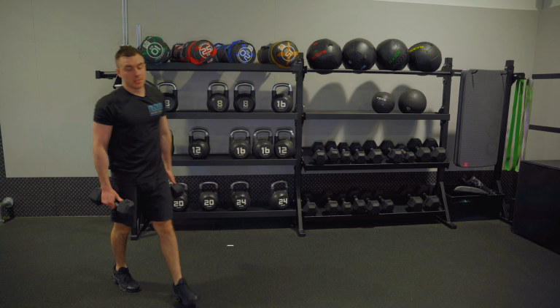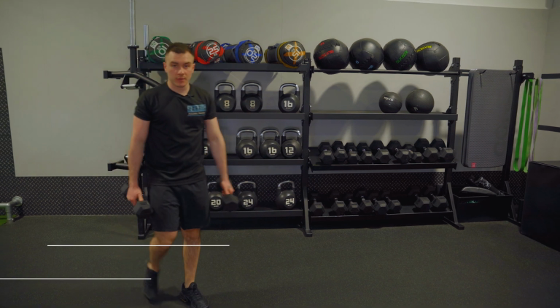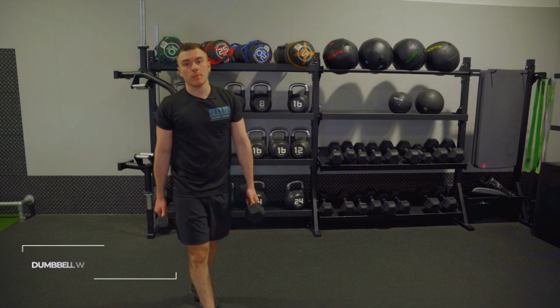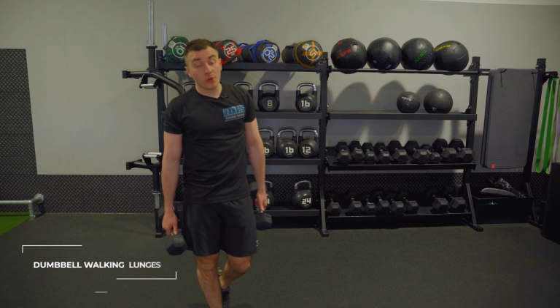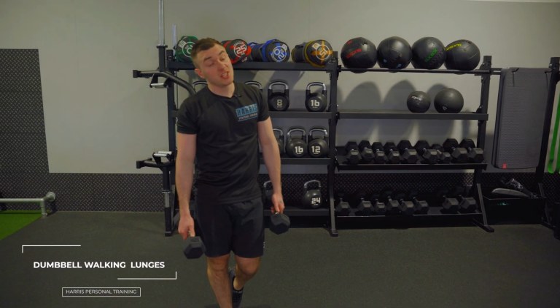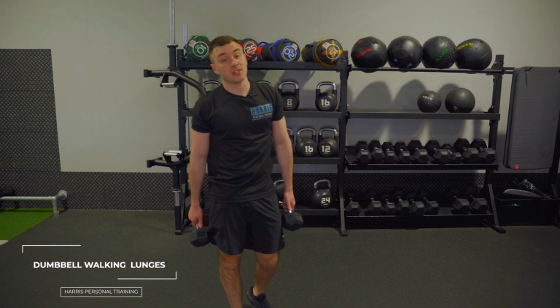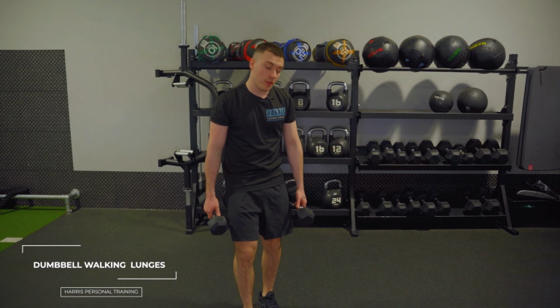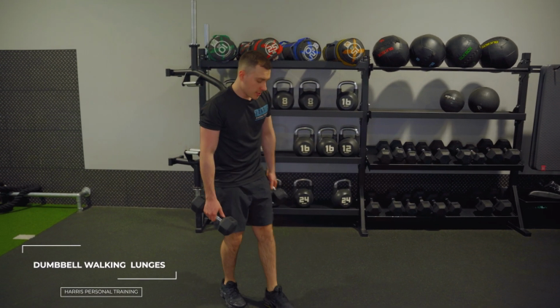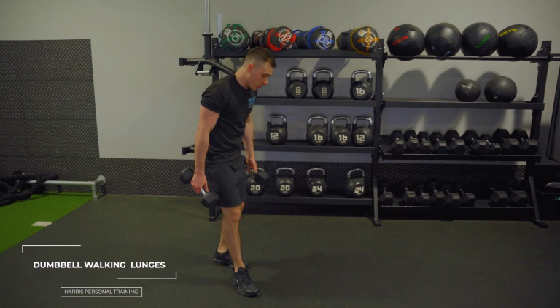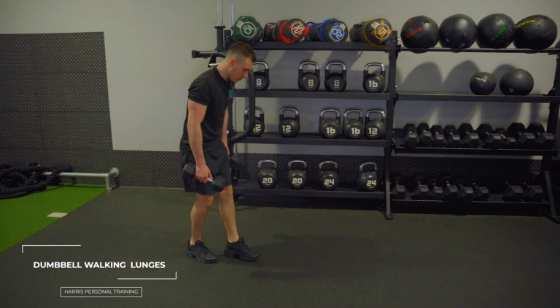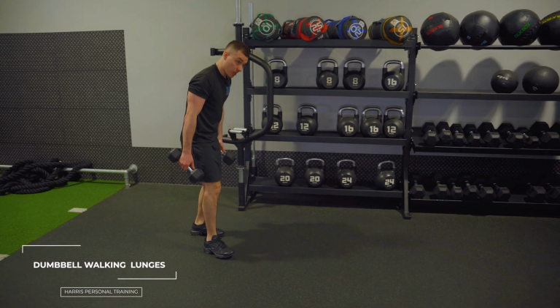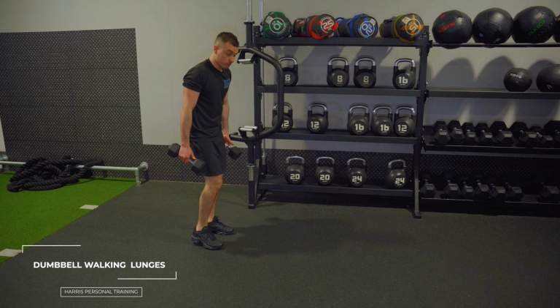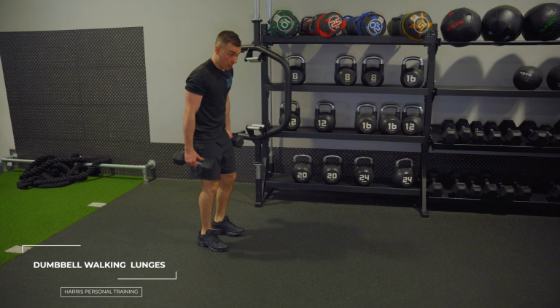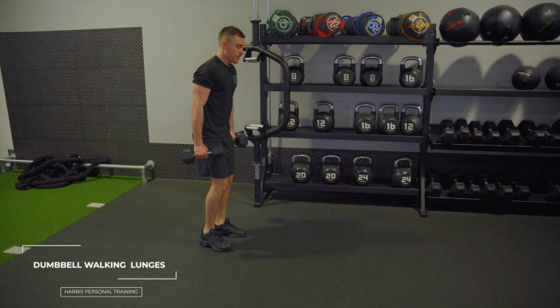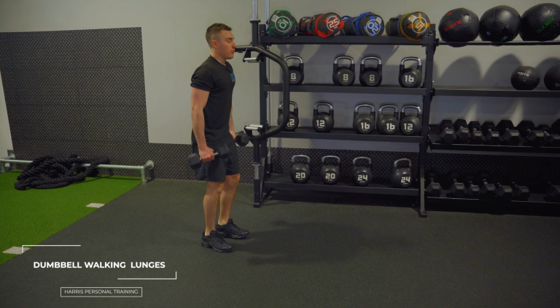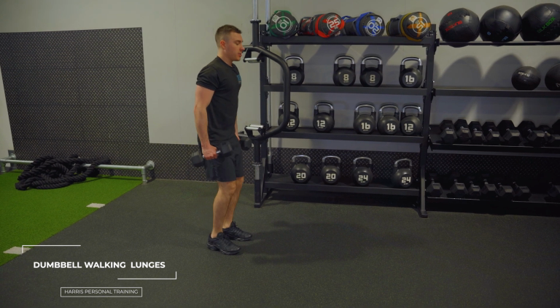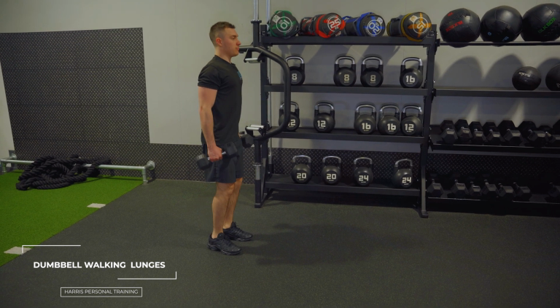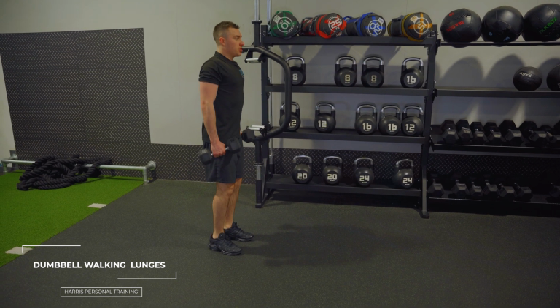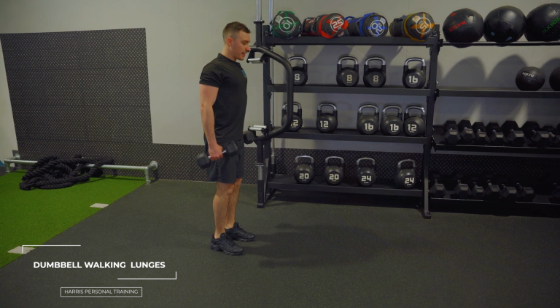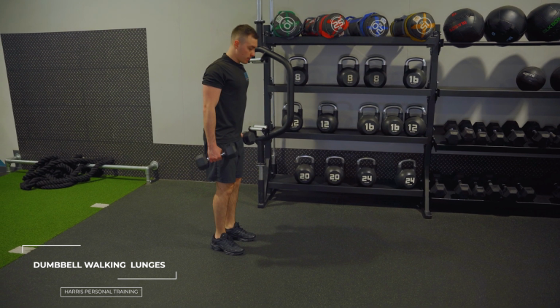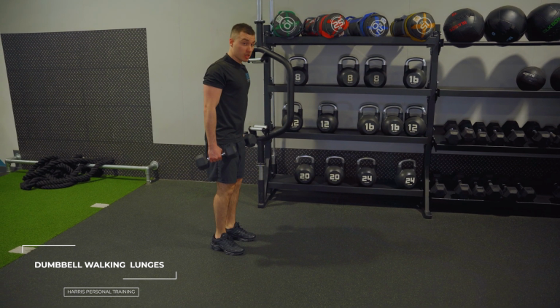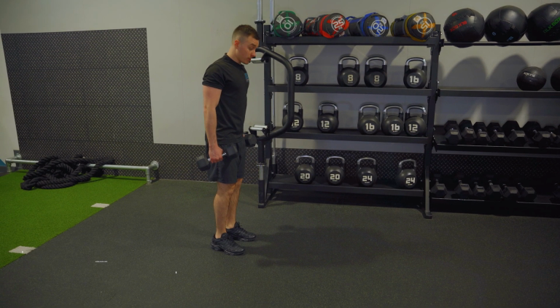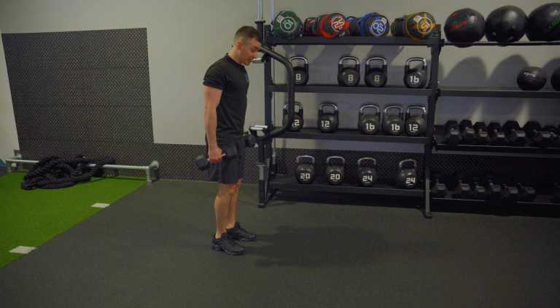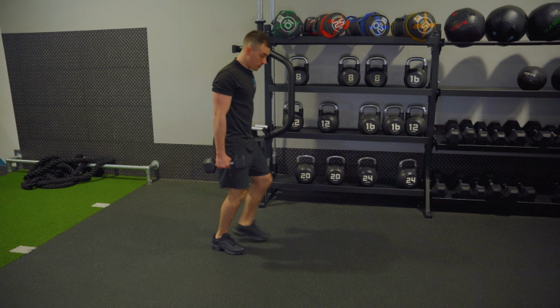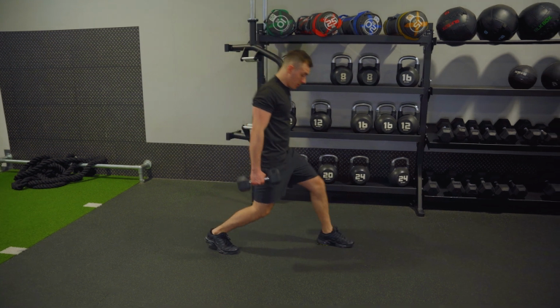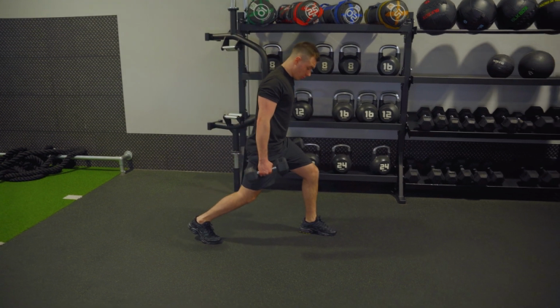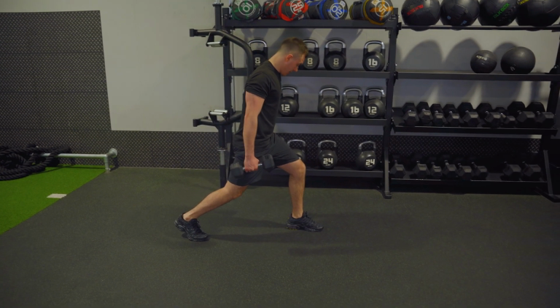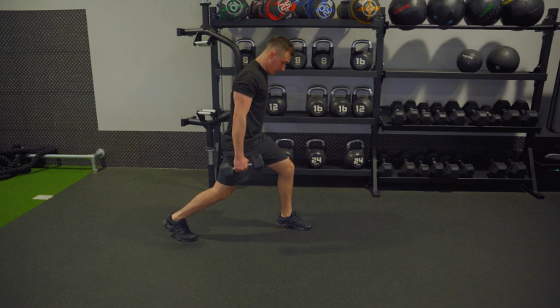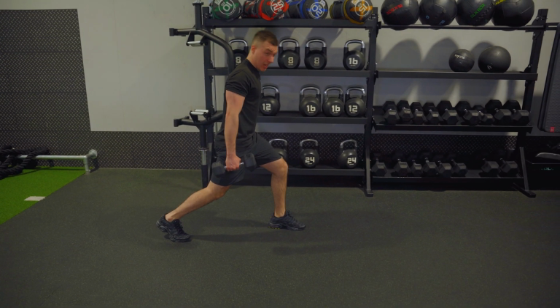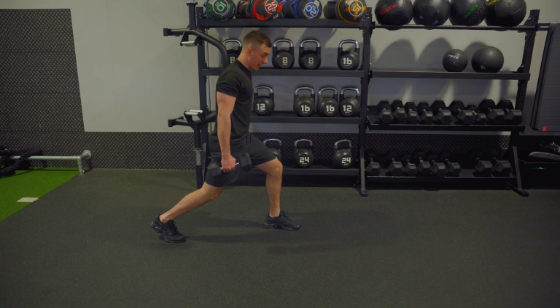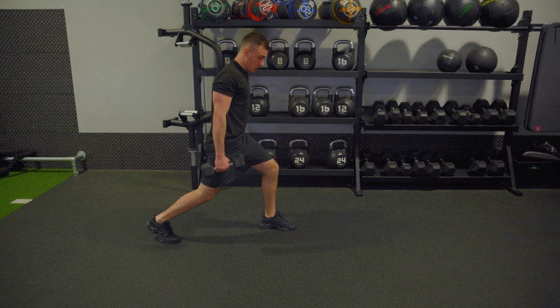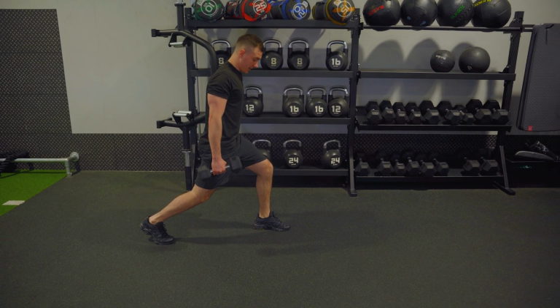The next one is dumbbell walking lunges. To start, set up in the place where you want to start from on your track. From here, chest is up, shoulders are back. As I step and drive, hands by my sides — that helps me with balance — drop the back knee.